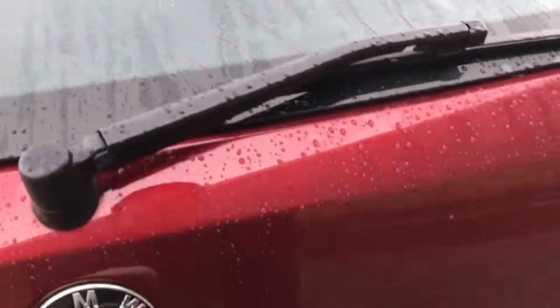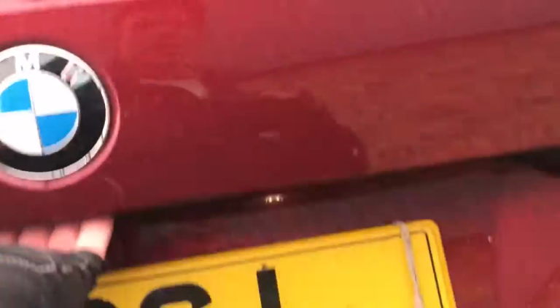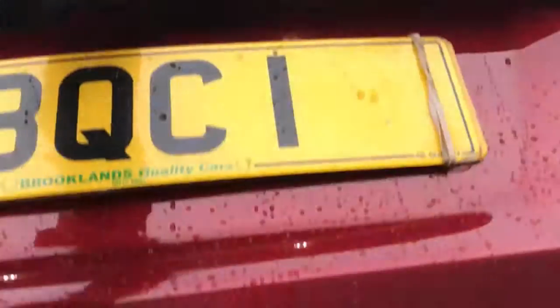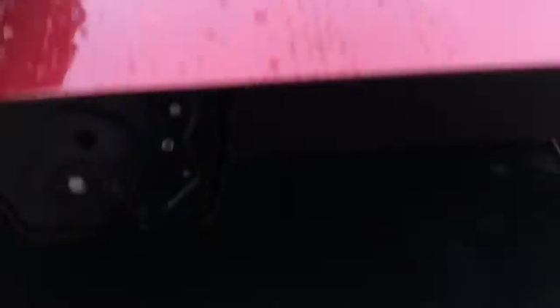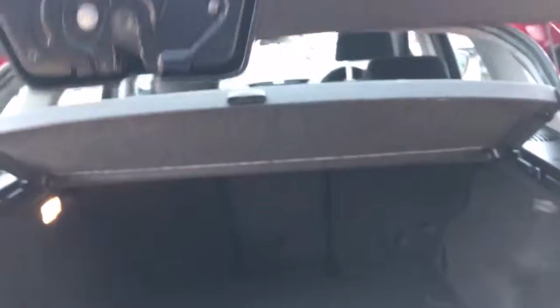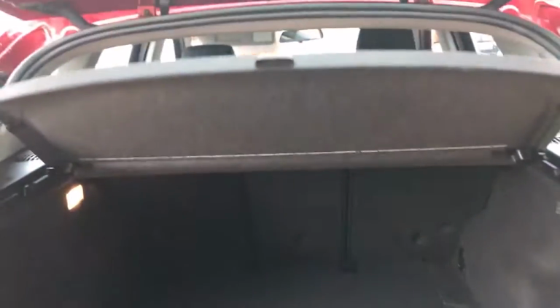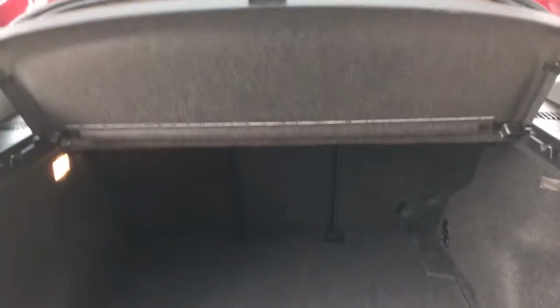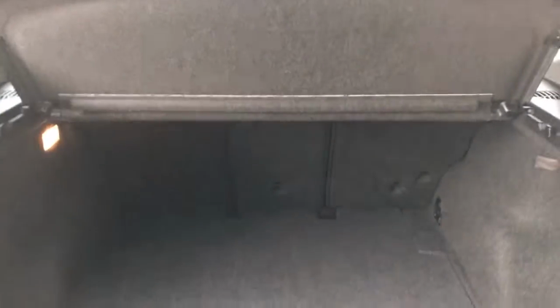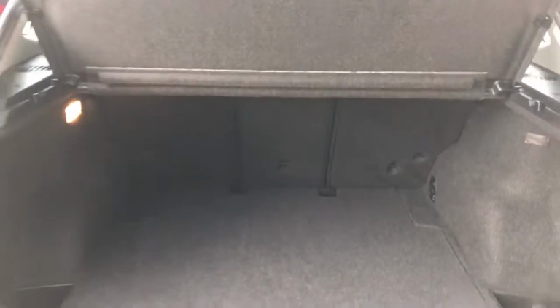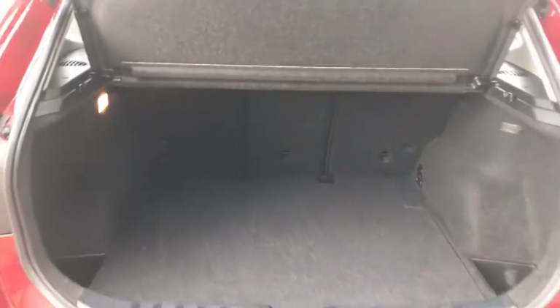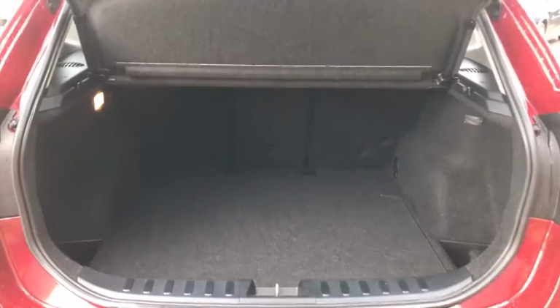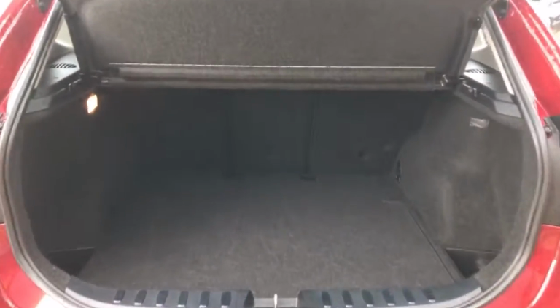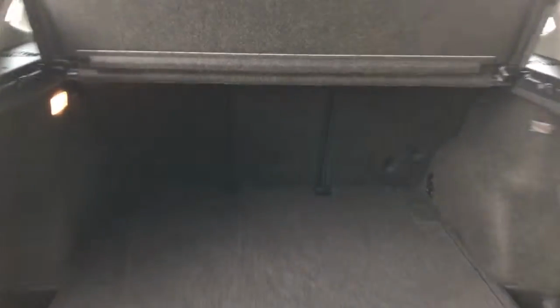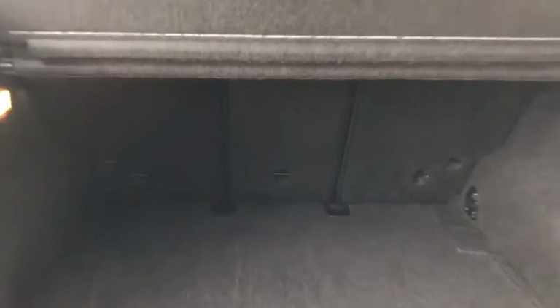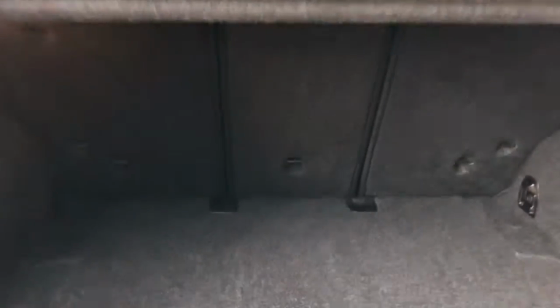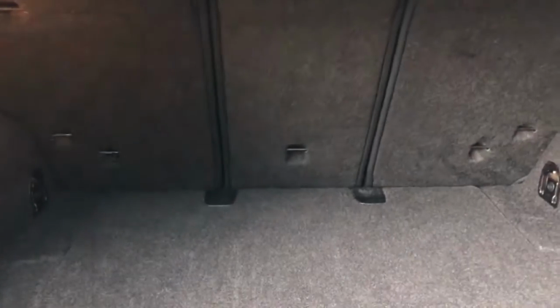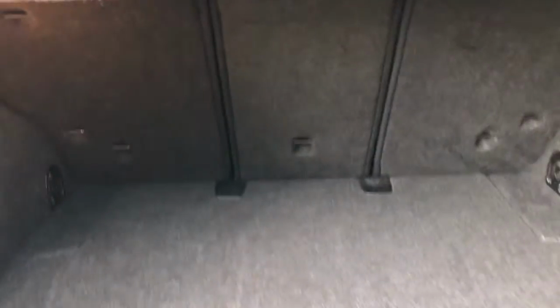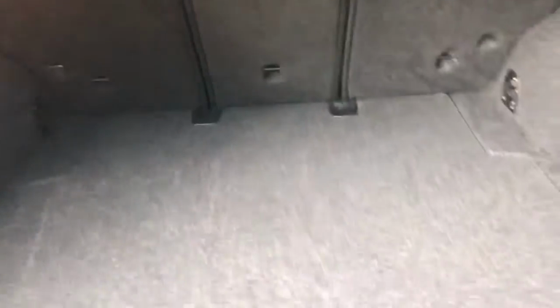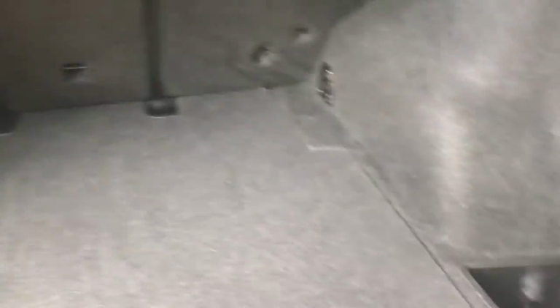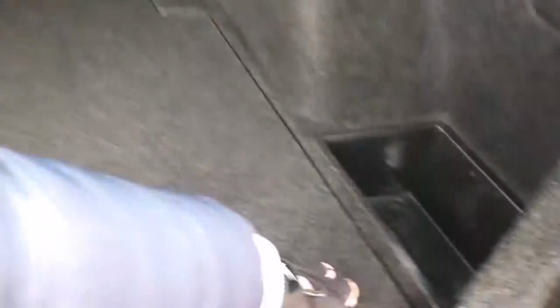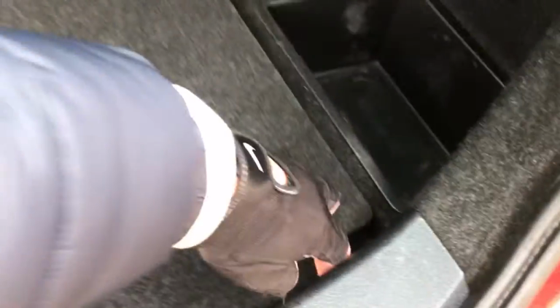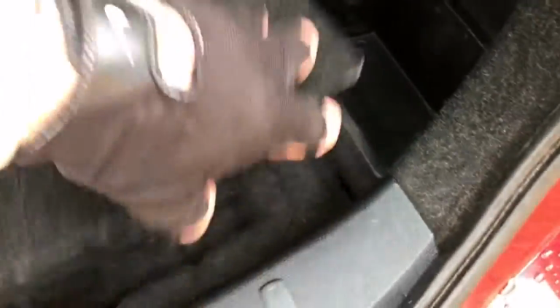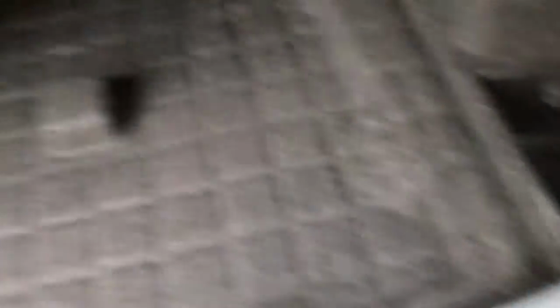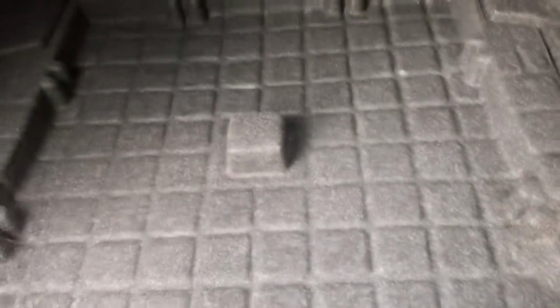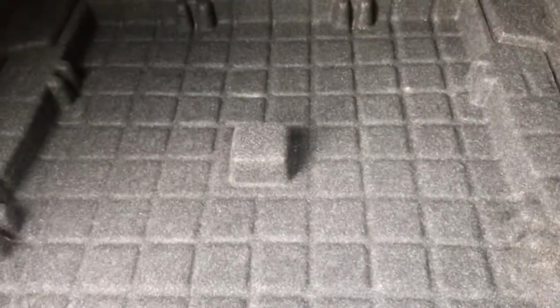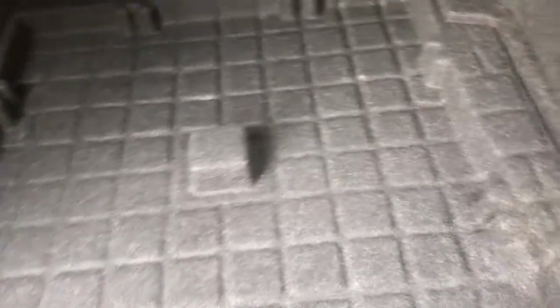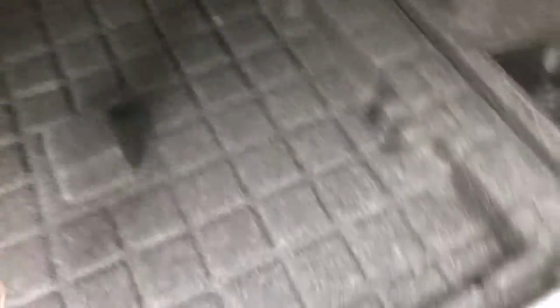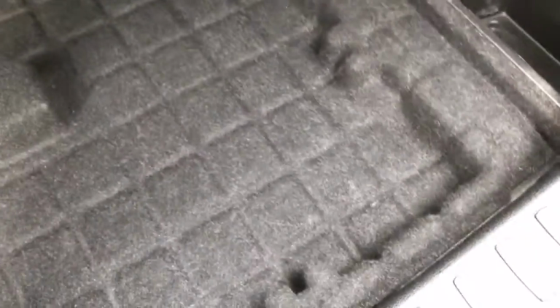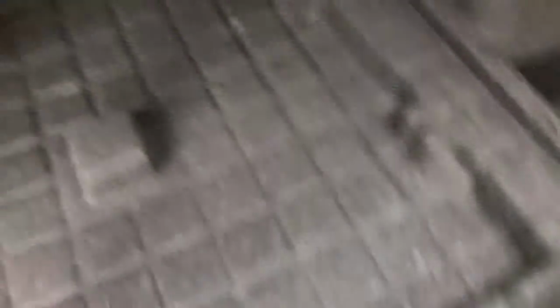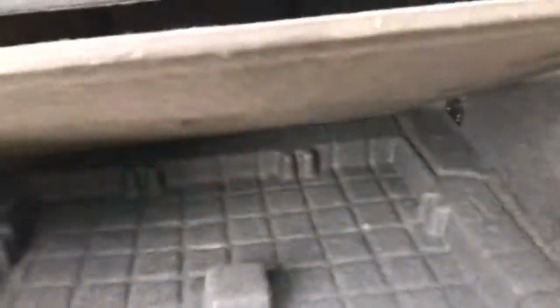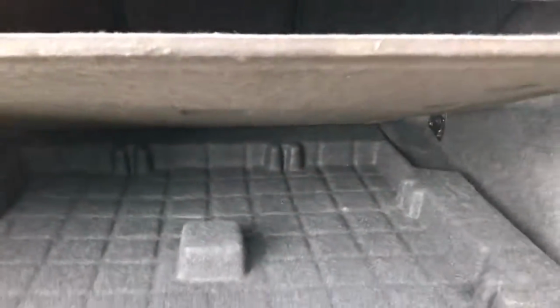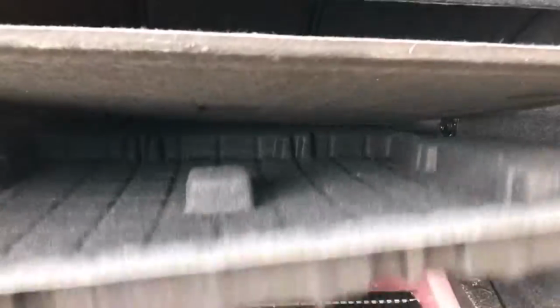It's a good-sized boot in the X1. All the seats fold down individually. There's a bit of extra storage underneath and these ones come with the inflation kit.